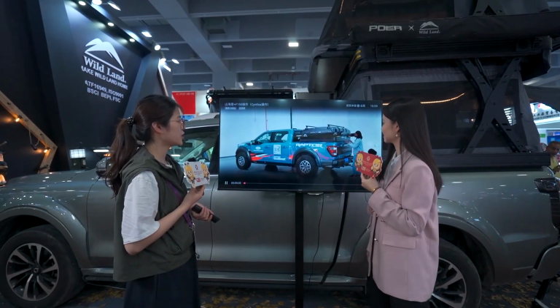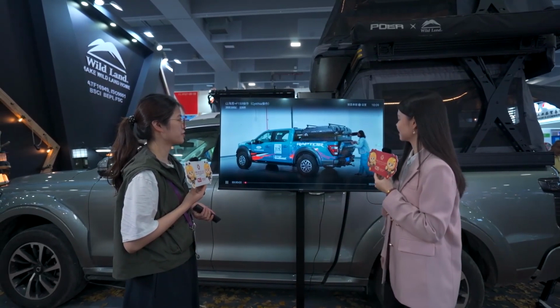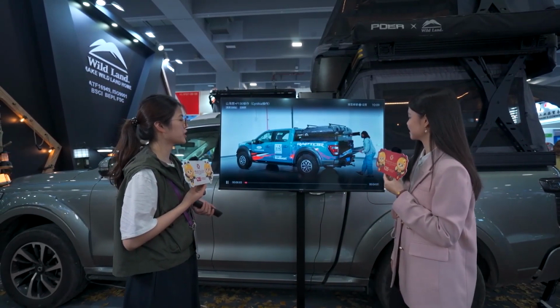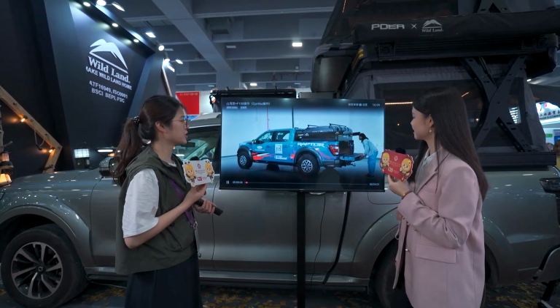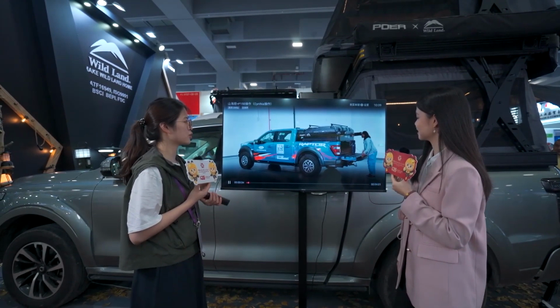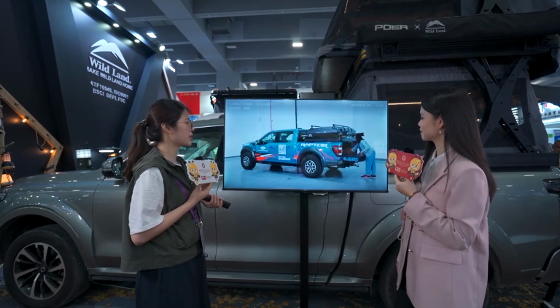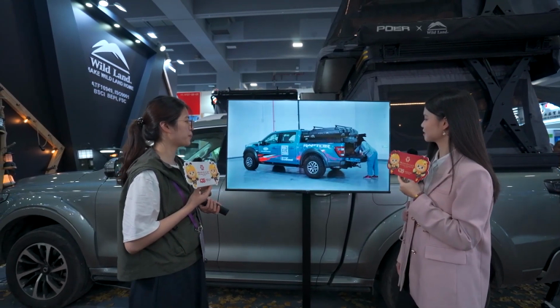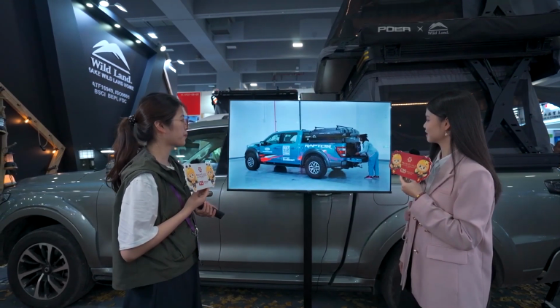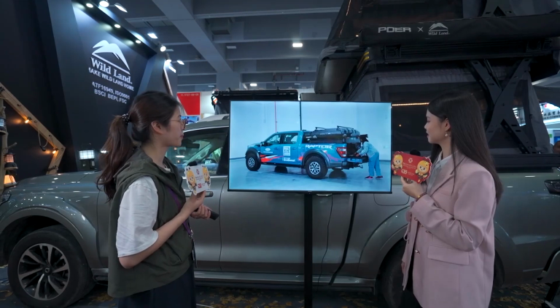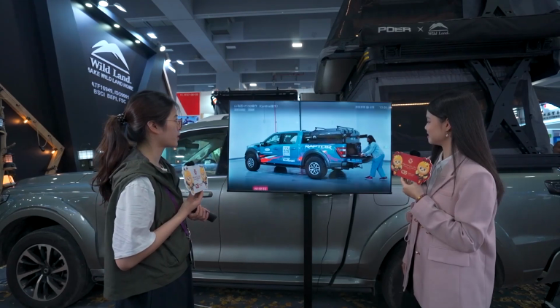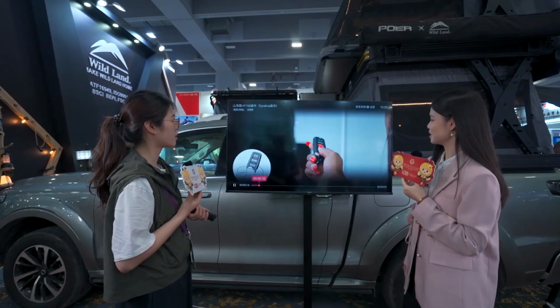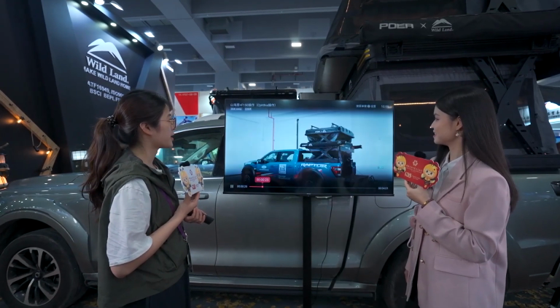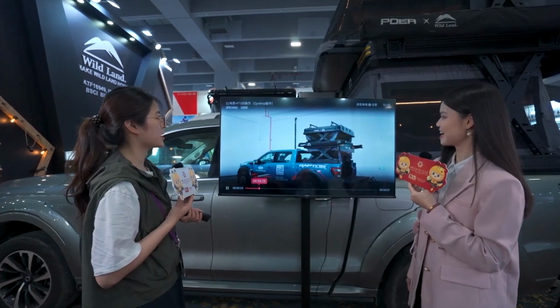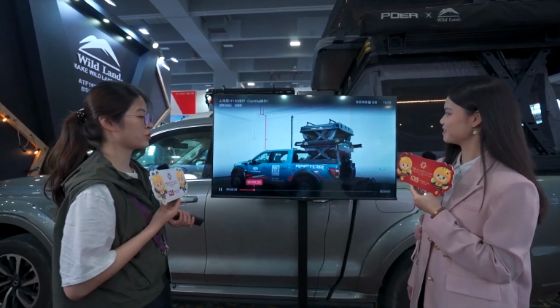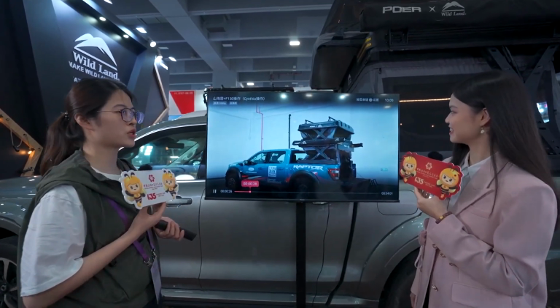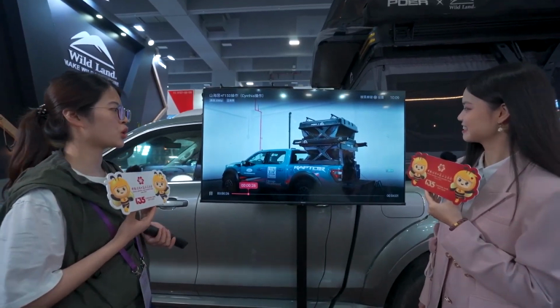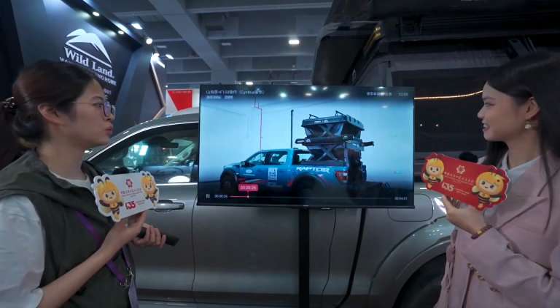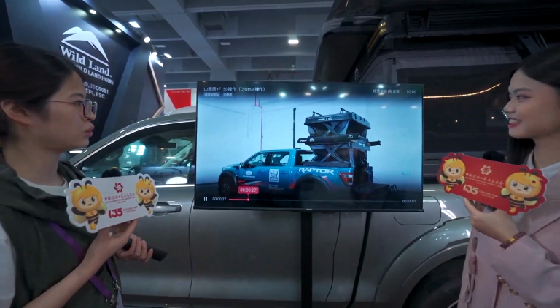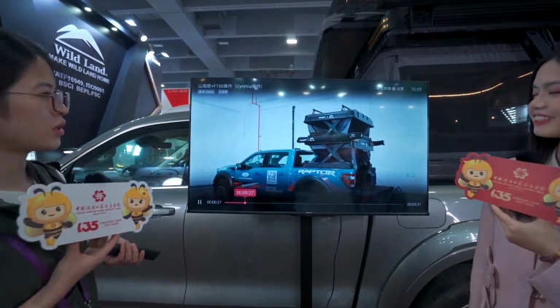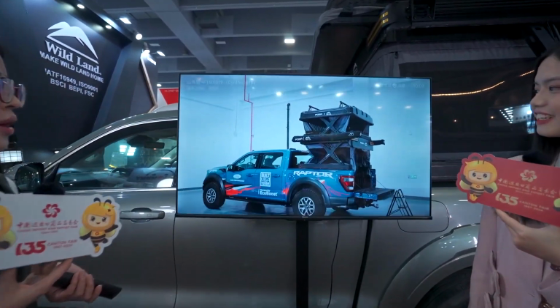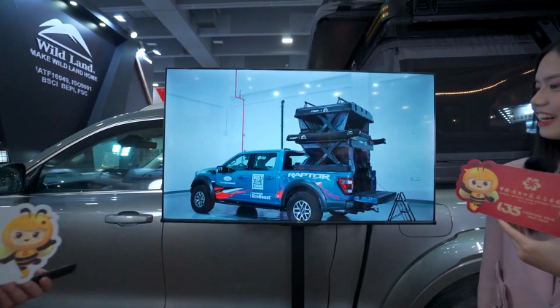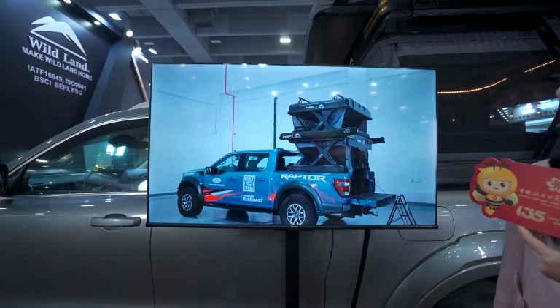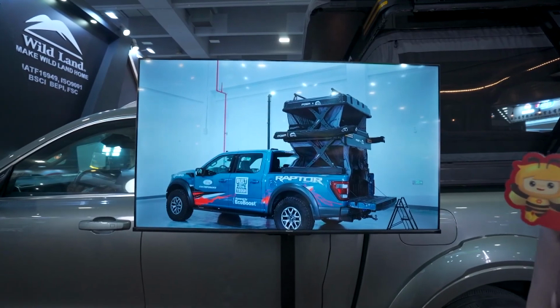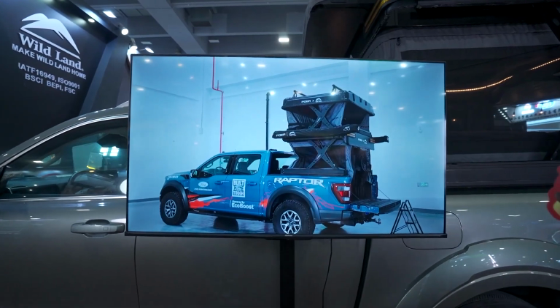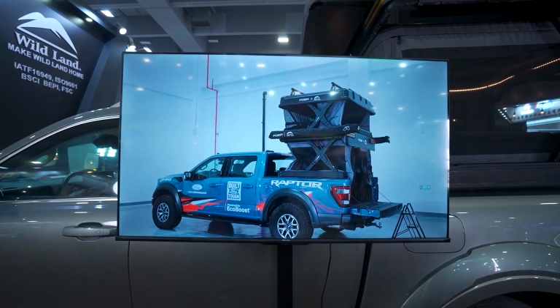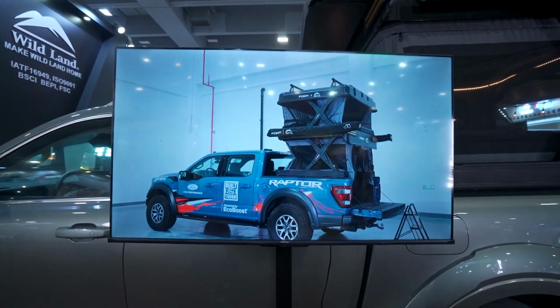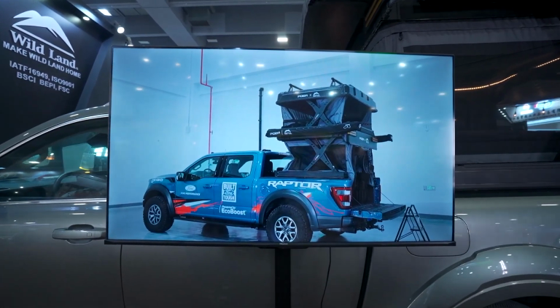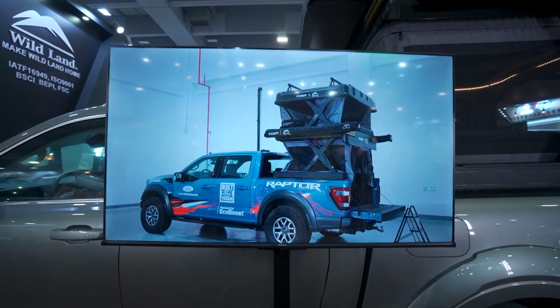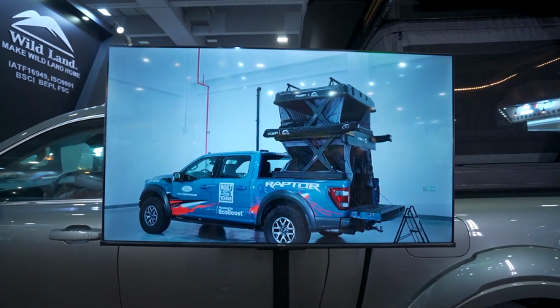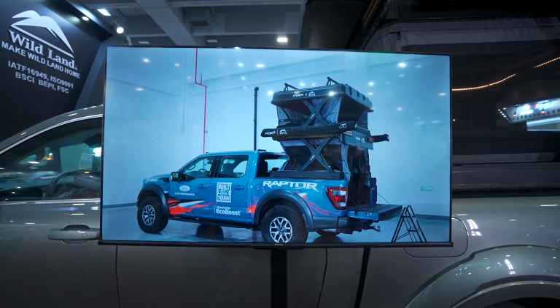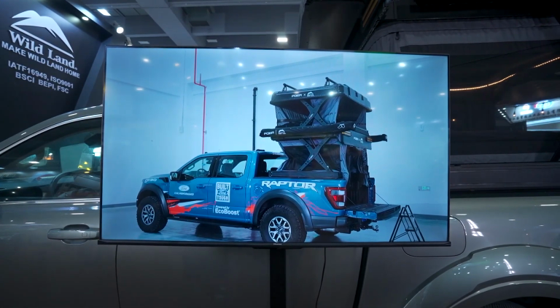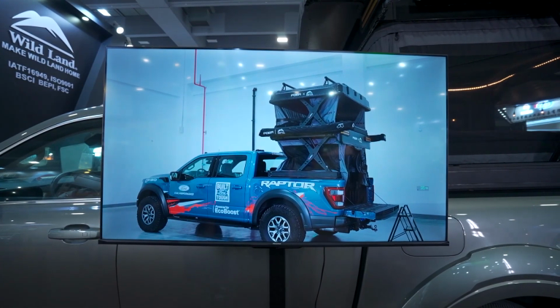It's very easy to set up. It looks easy! Yes, it's remote control — then the tent will just pop up automatically.